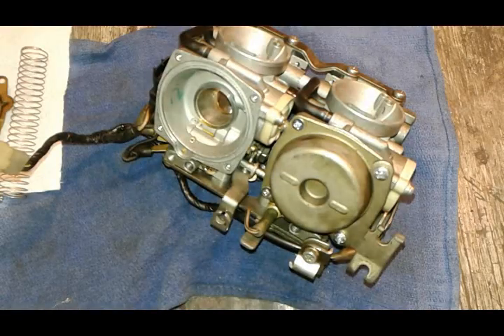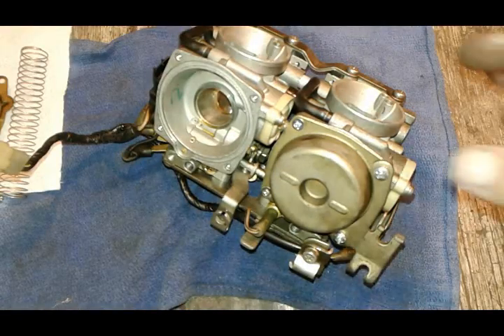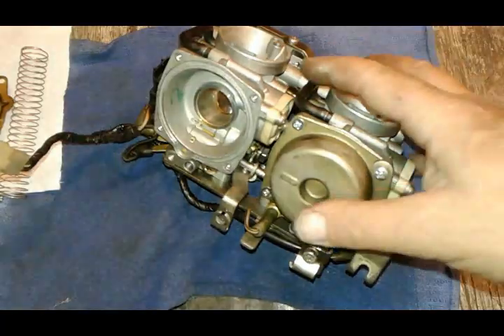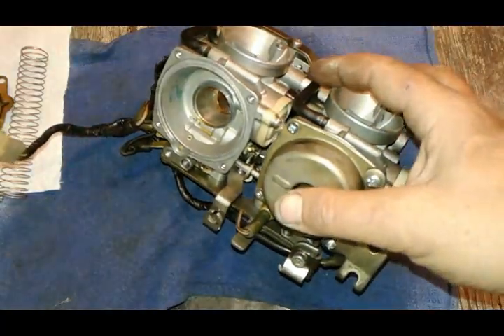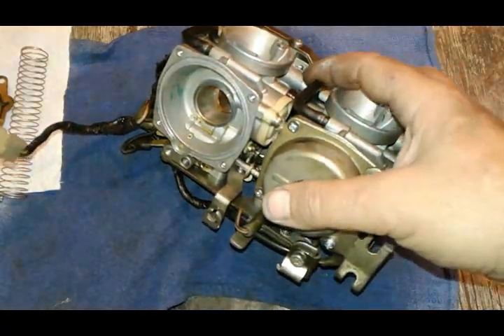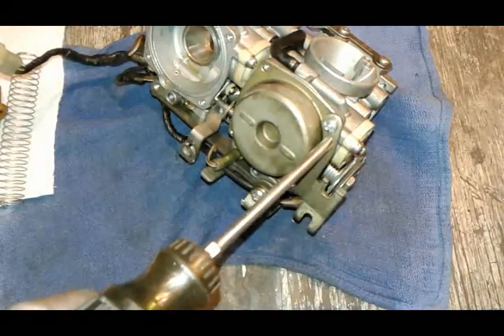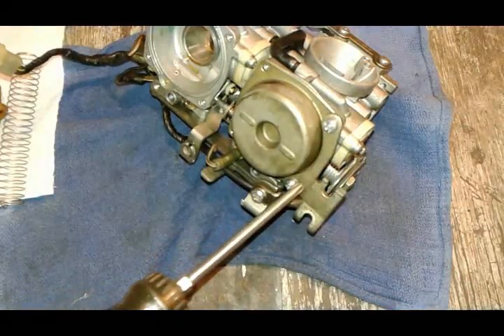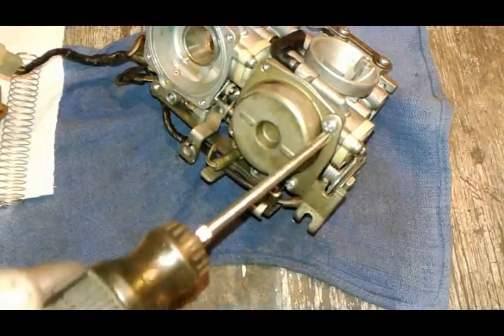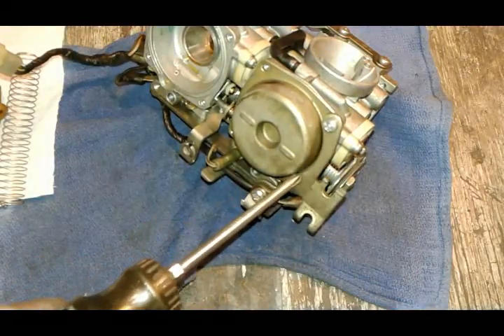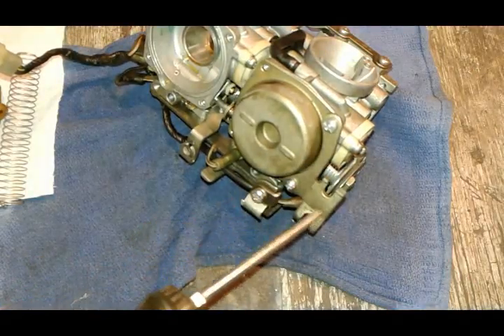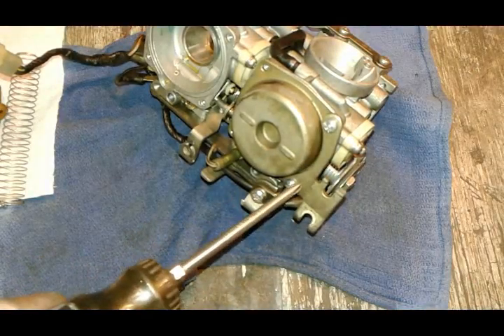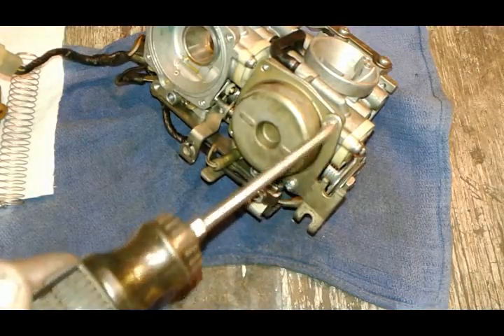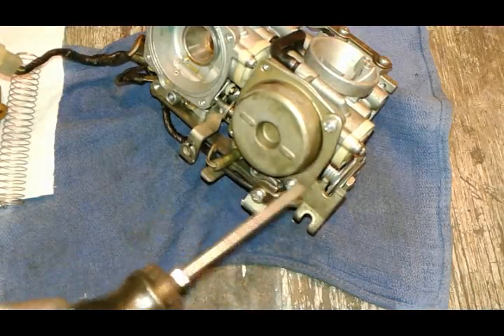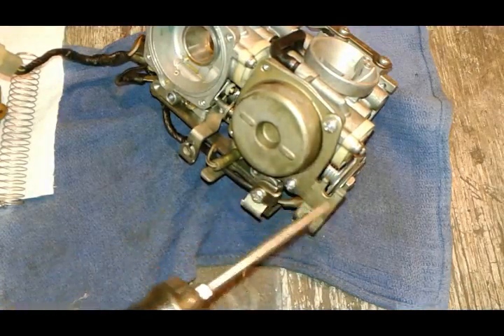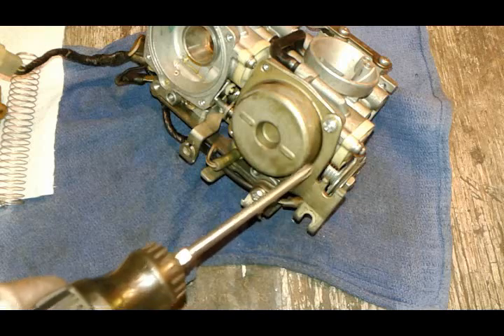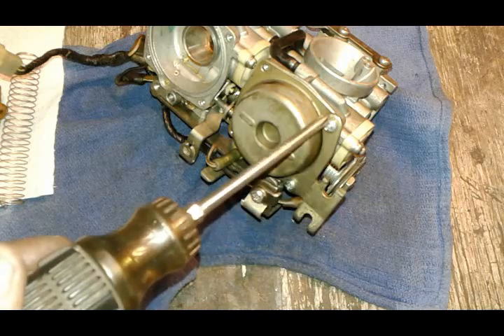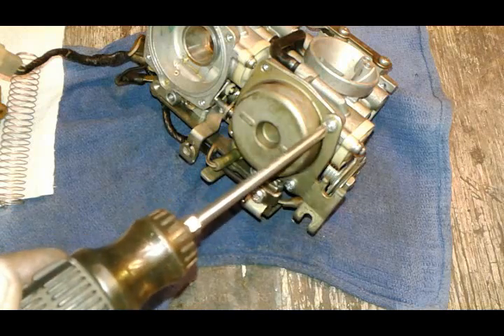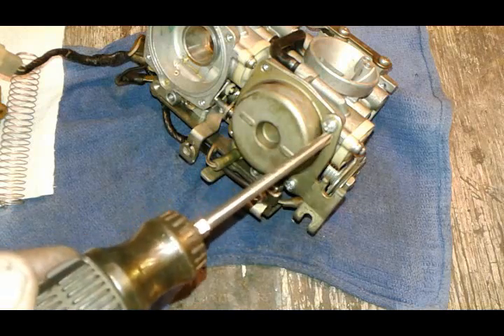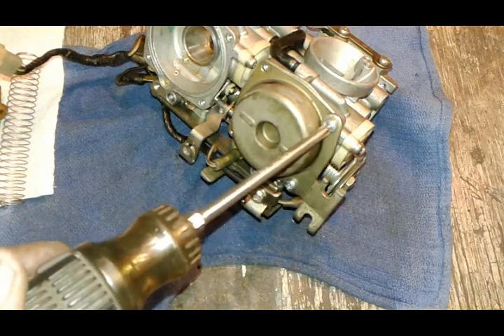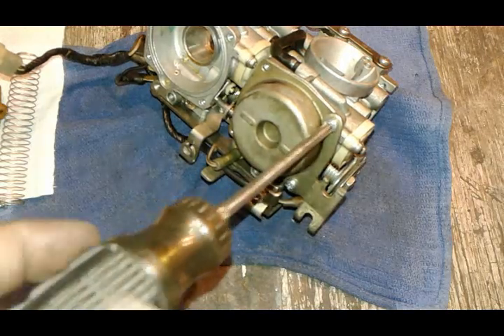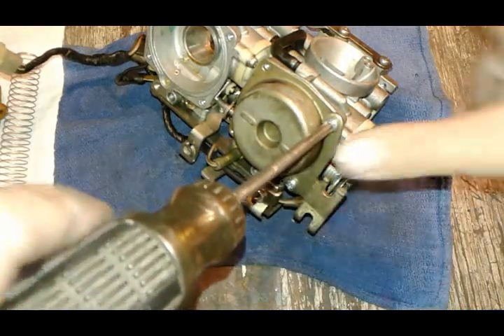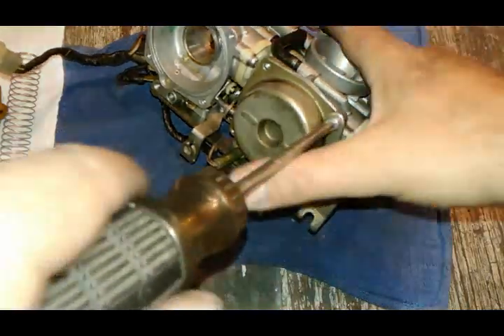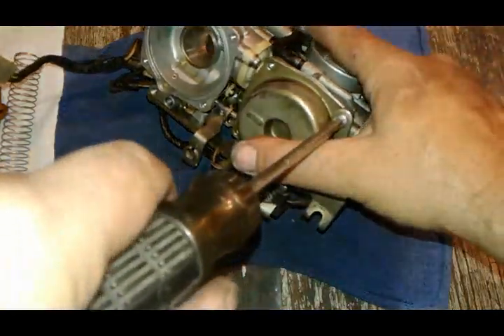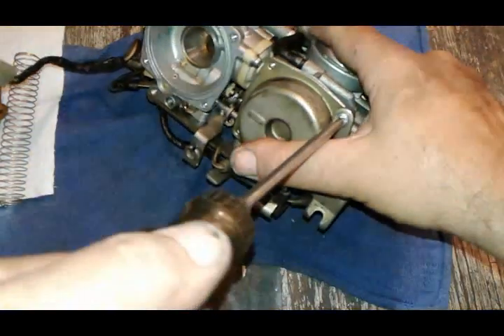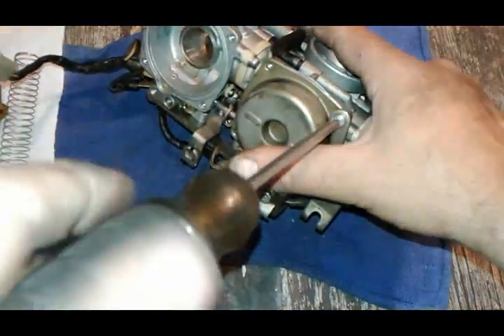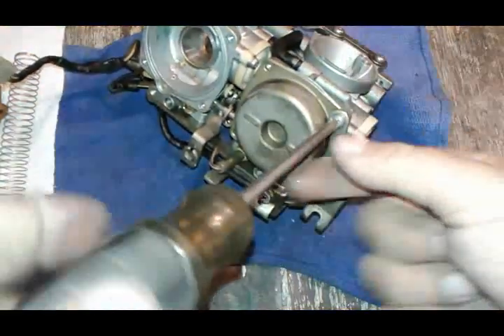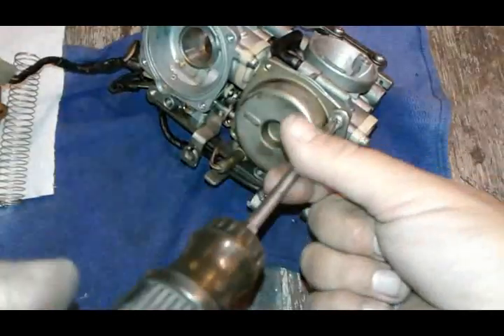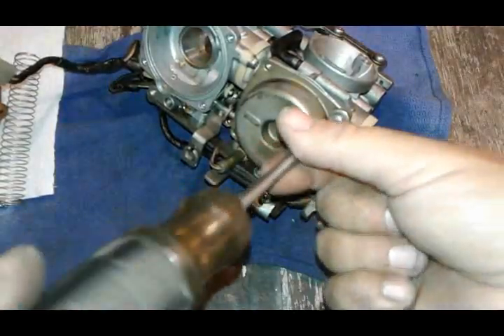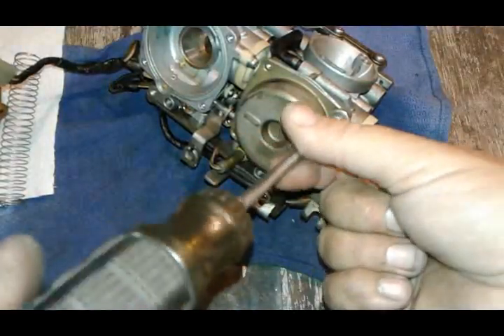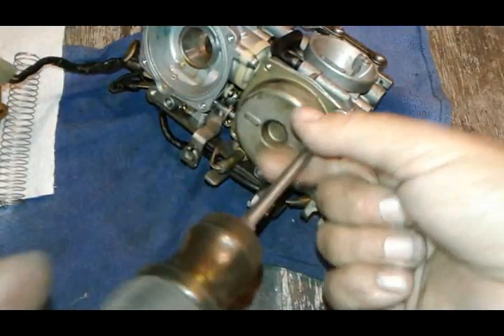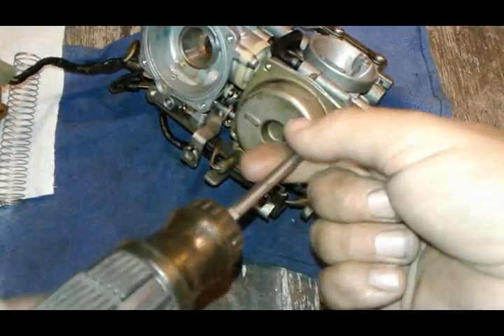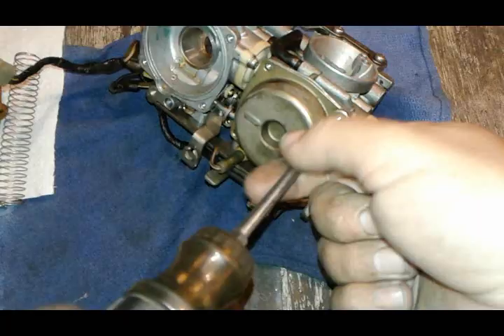I'm going to do the same thing with the other side. Notice on this side you have your throttle cable bracket. Just put it in a neat way so you know where it was when you start putting it back together.